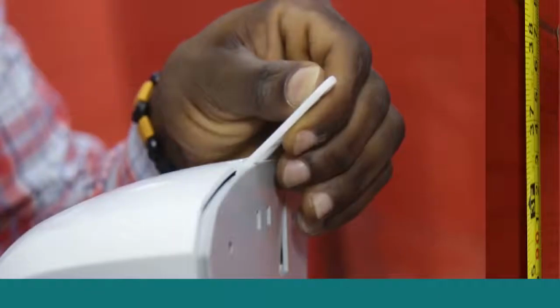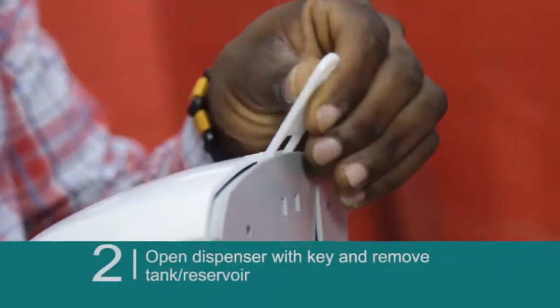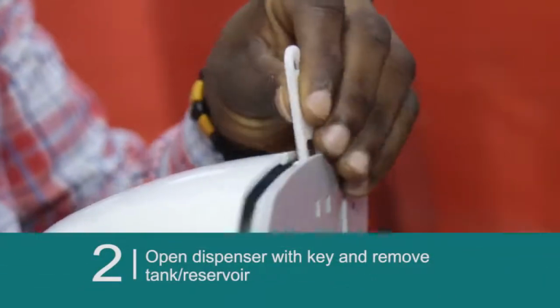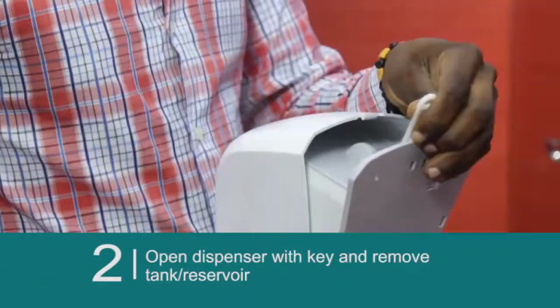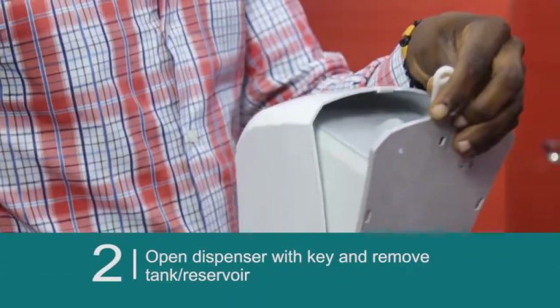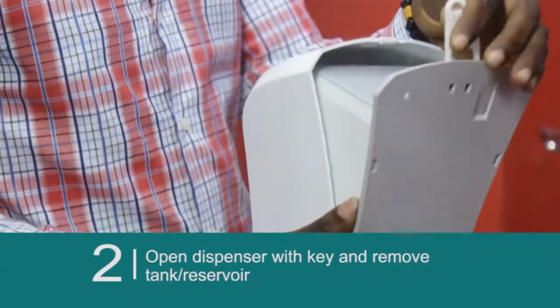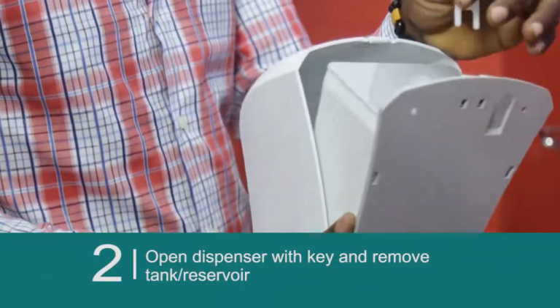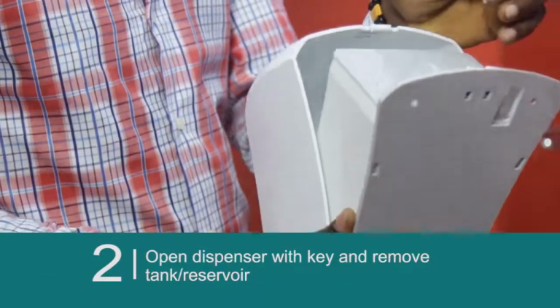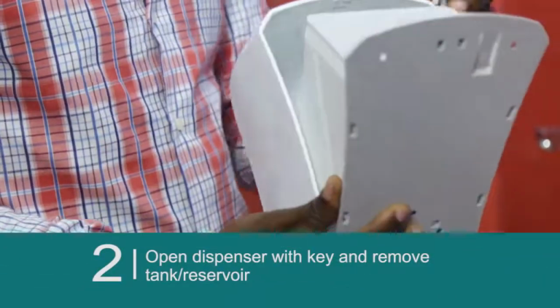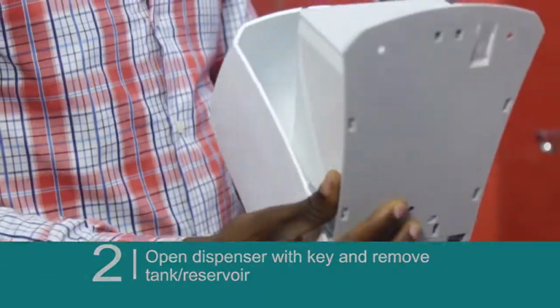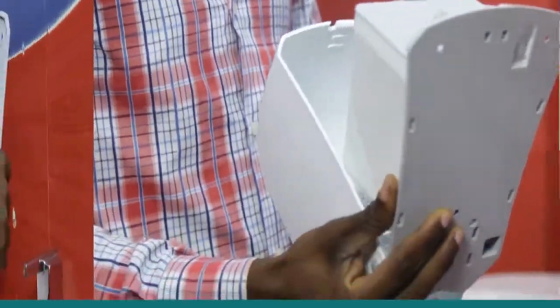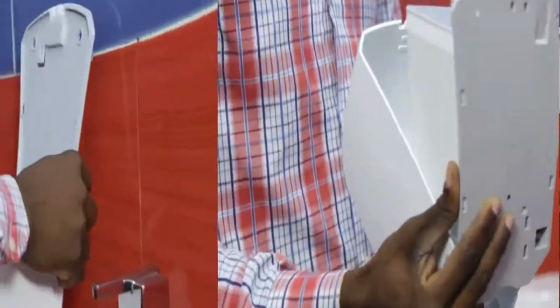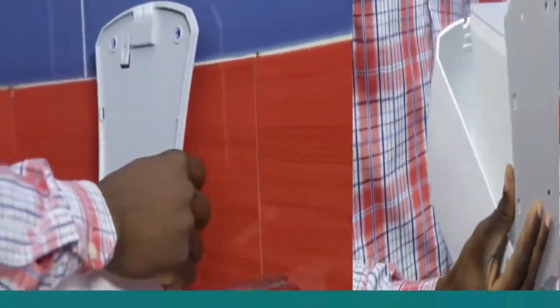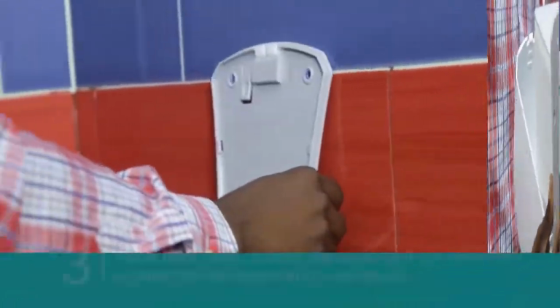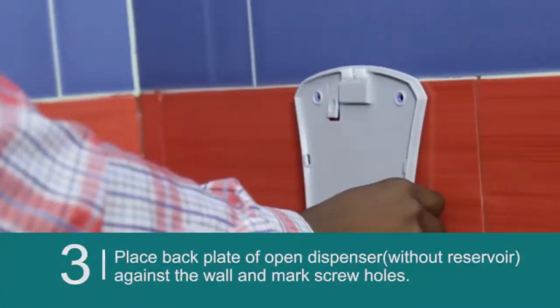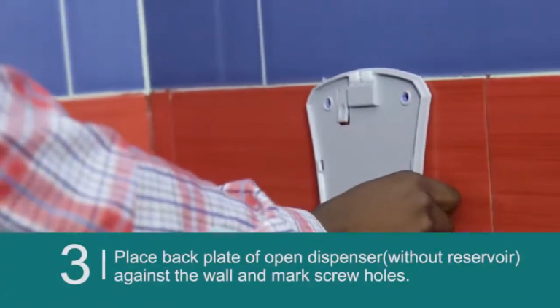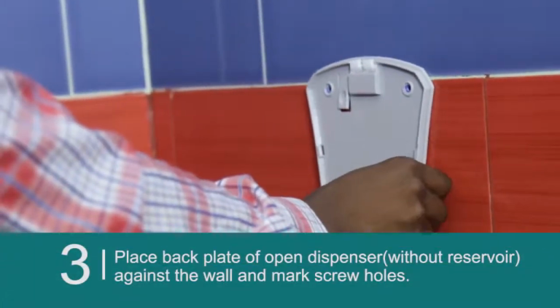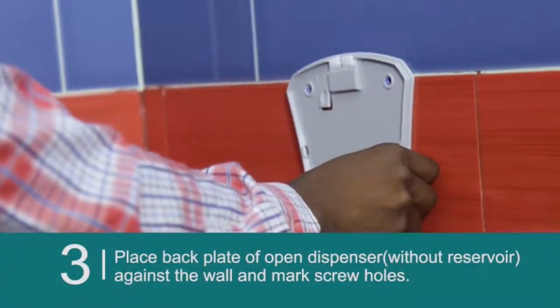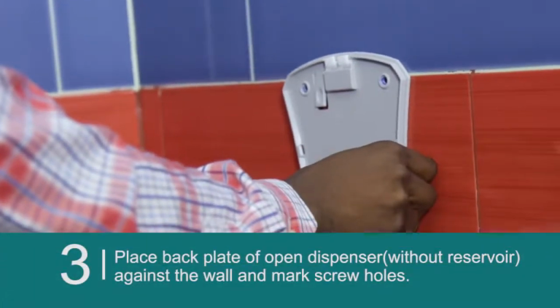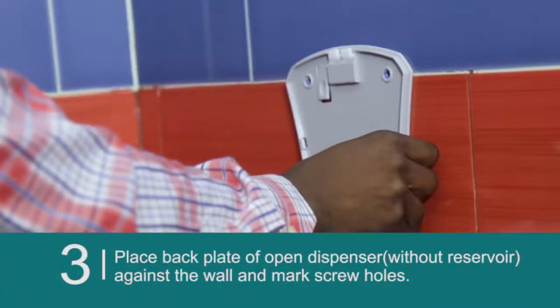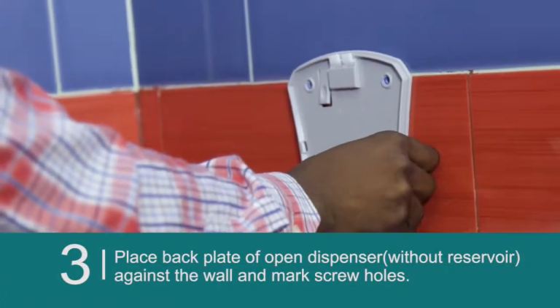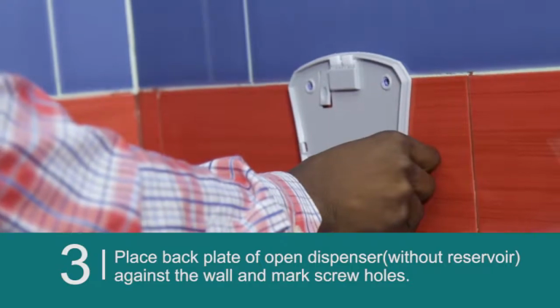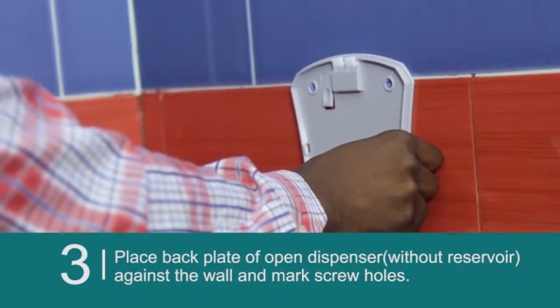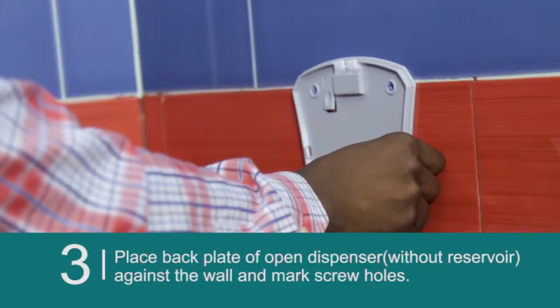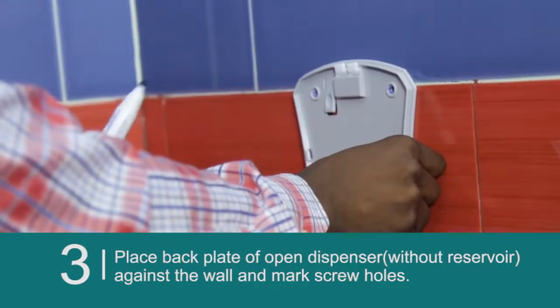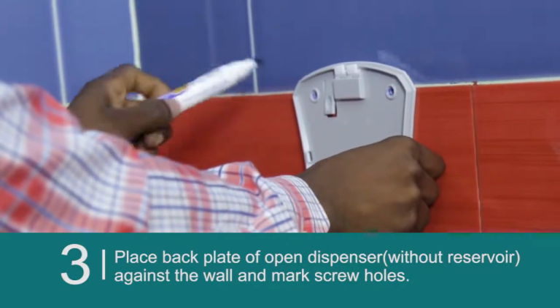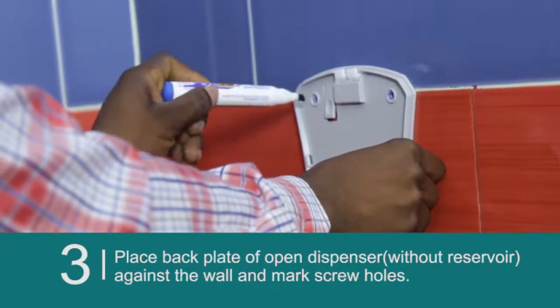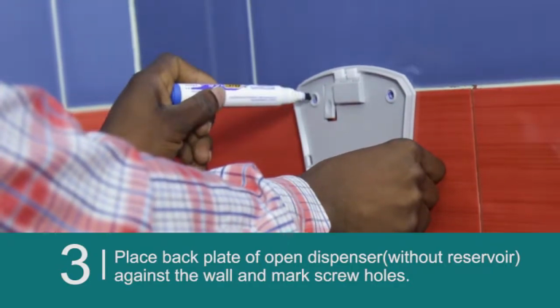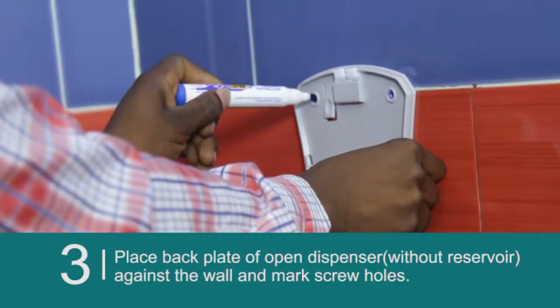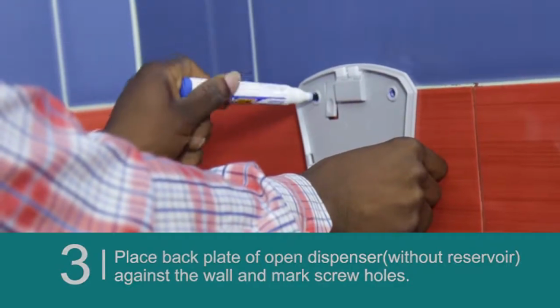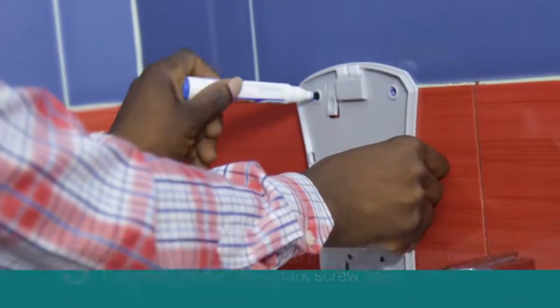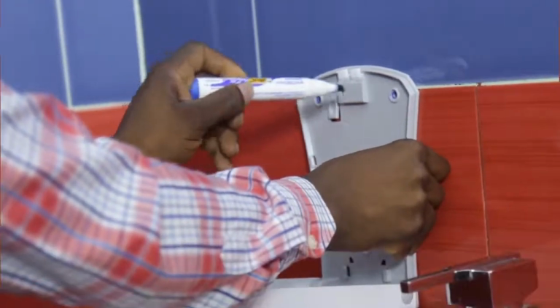Open the dispenser with the key and remove the tank. Place the back plates of the open dispenser against the wall and mark the screw holes.